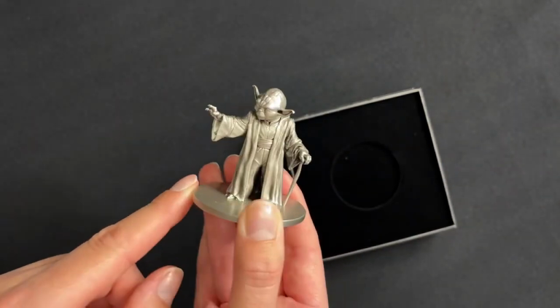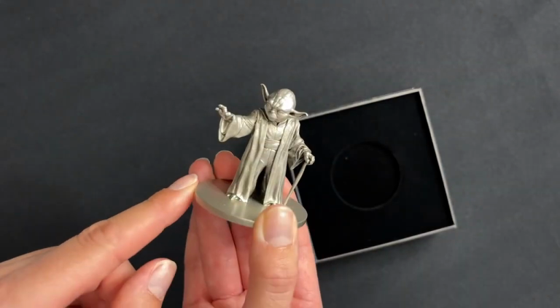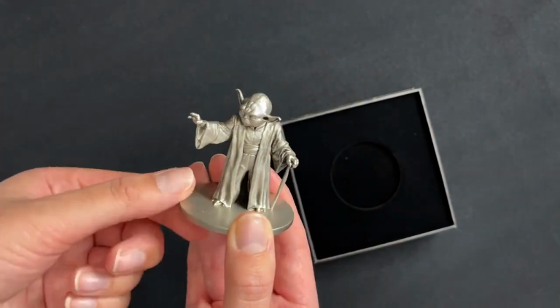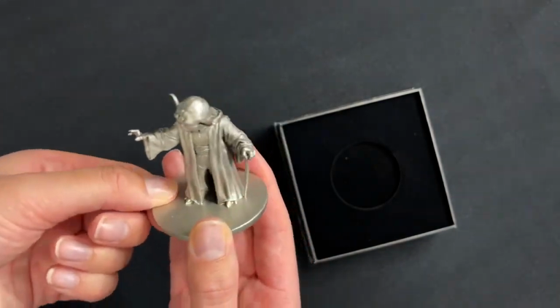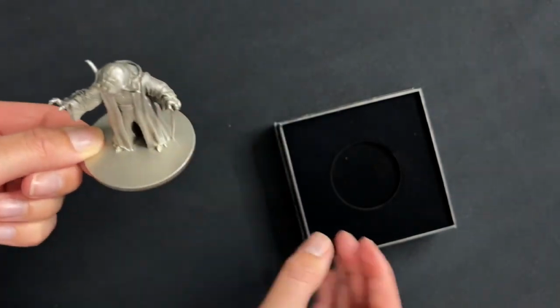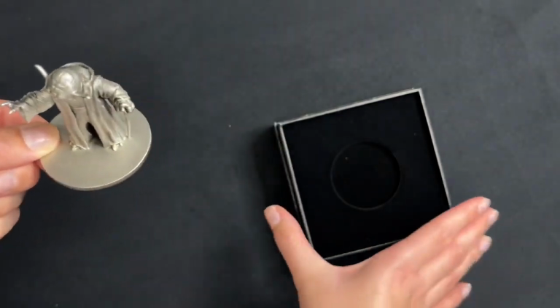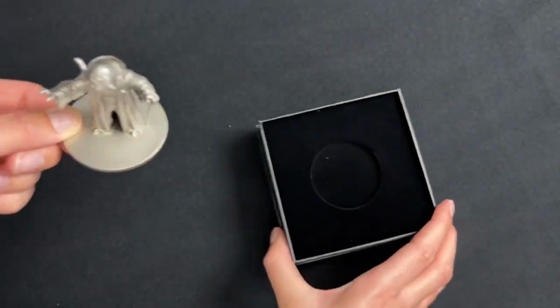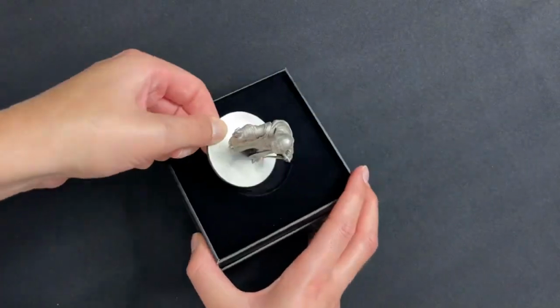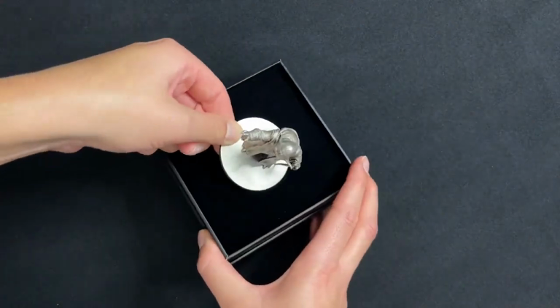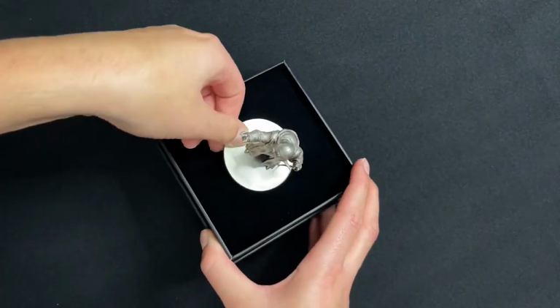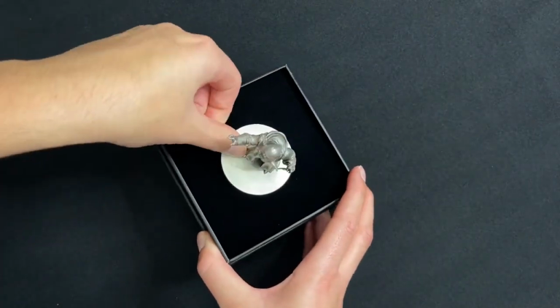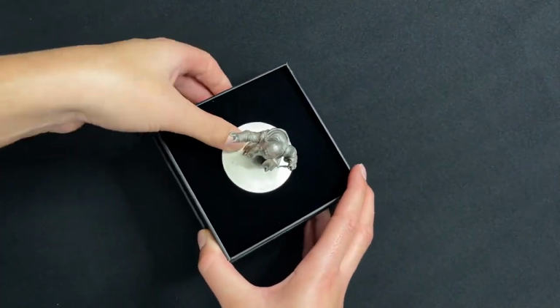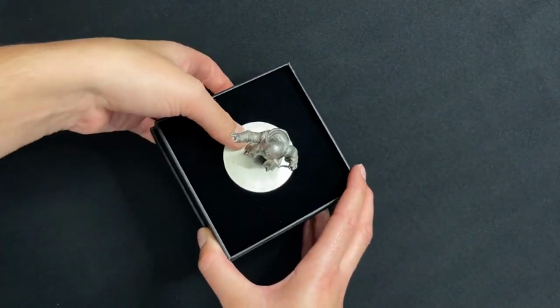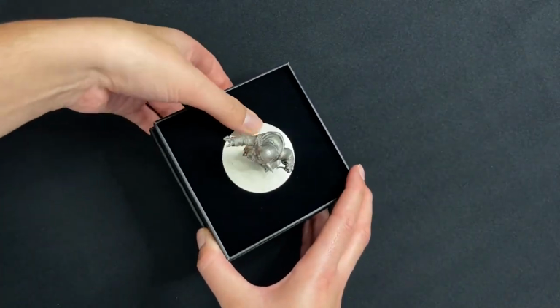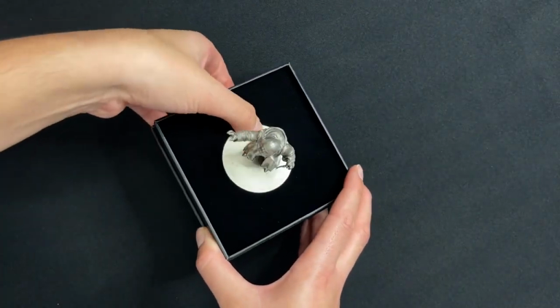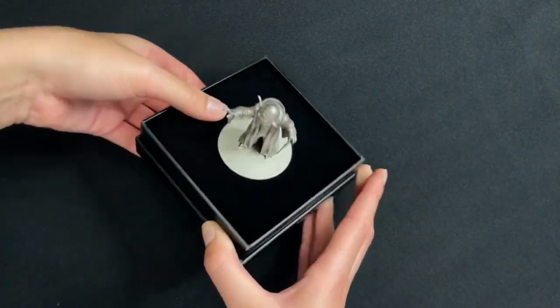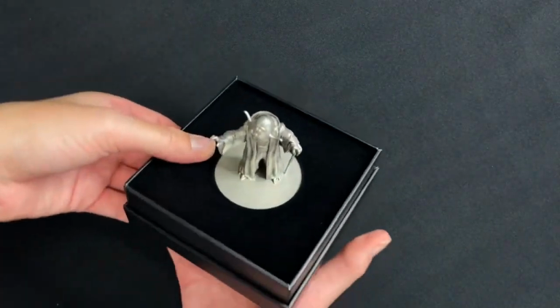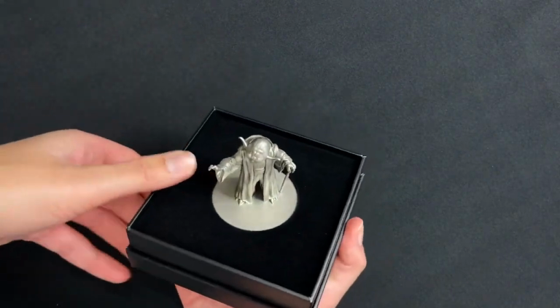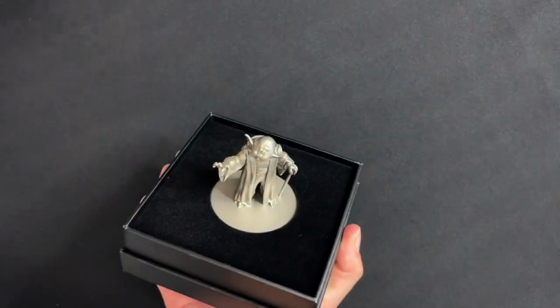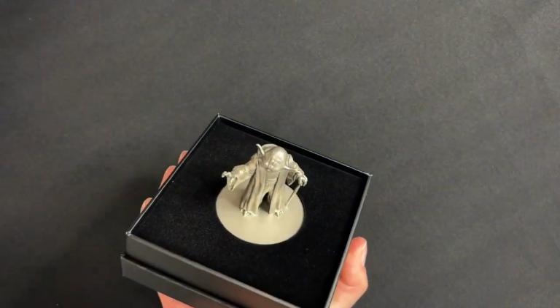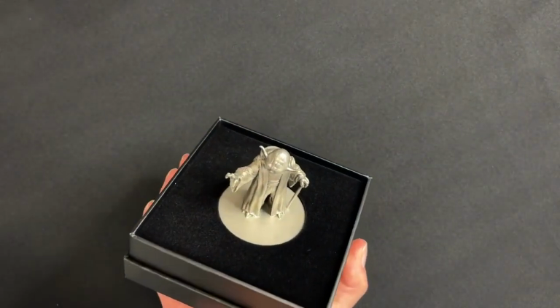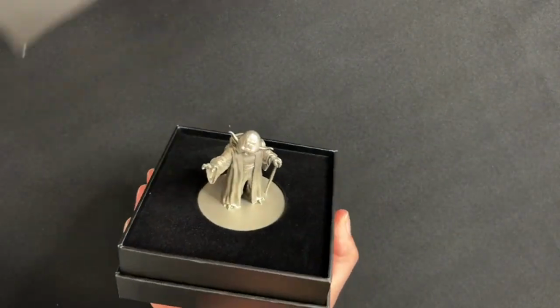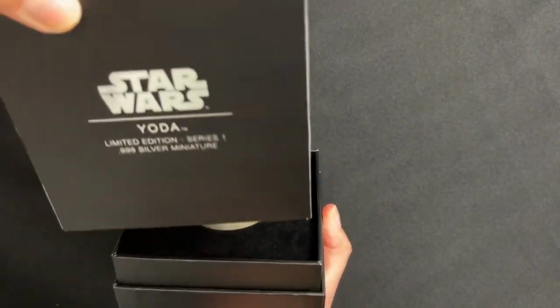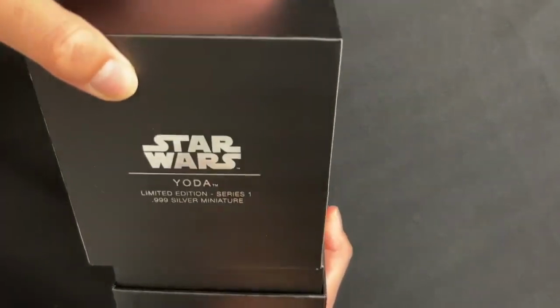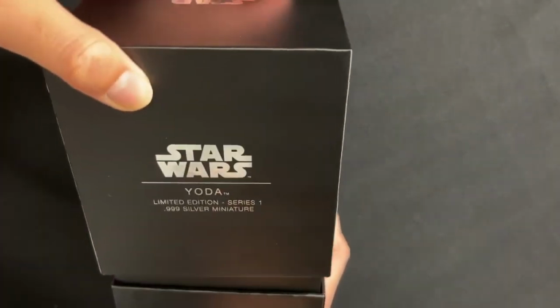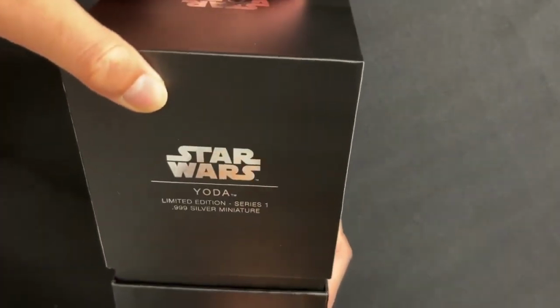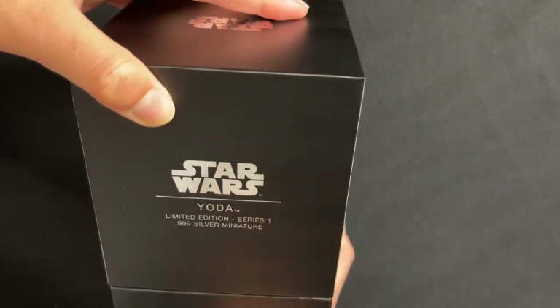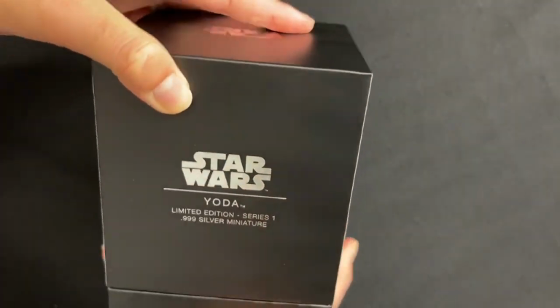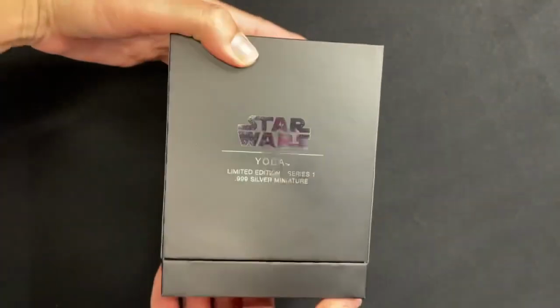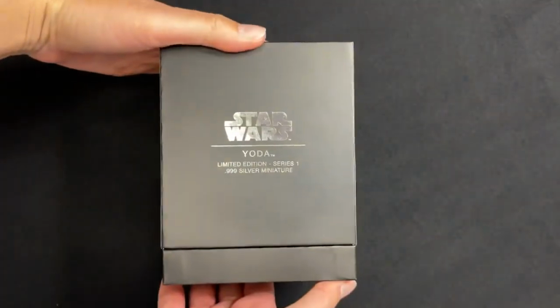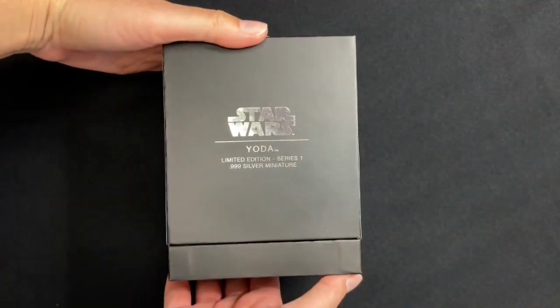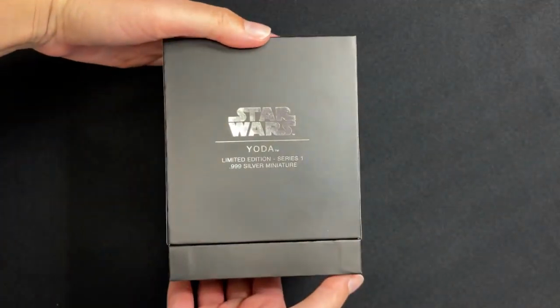There we have it. If you're interested in this one, remember there are just 1,000 in the world — head to our website to order yours. And if you'd like to see more of our videos, make sure you subscribe.